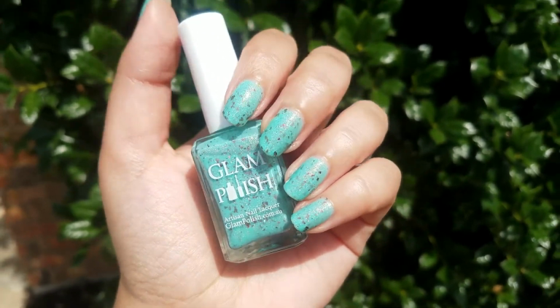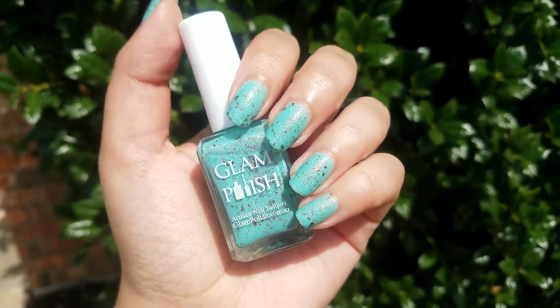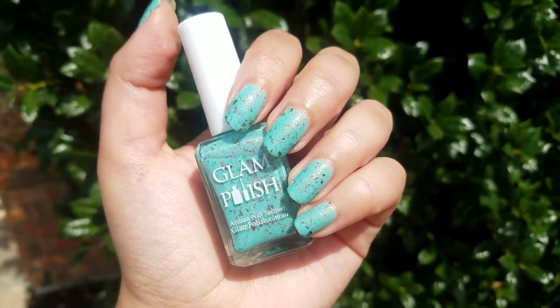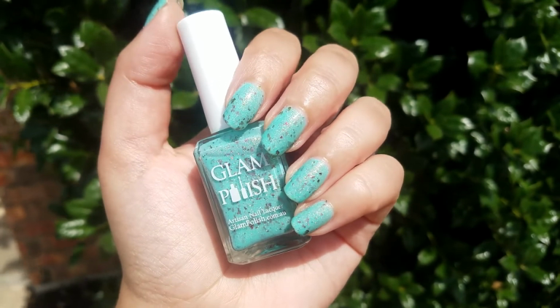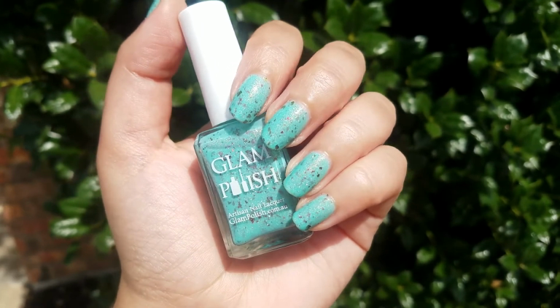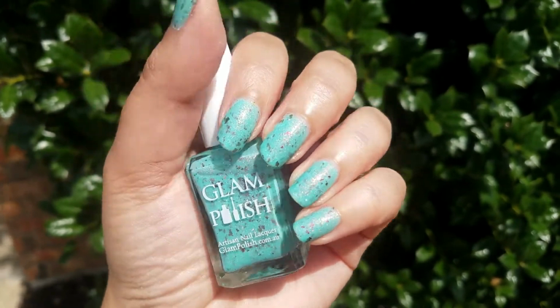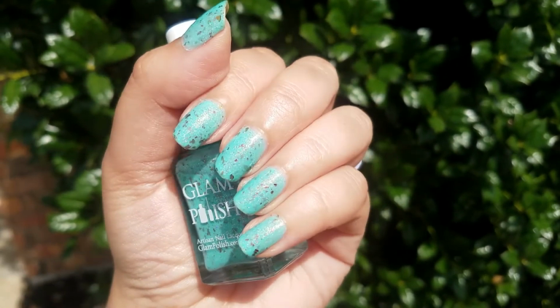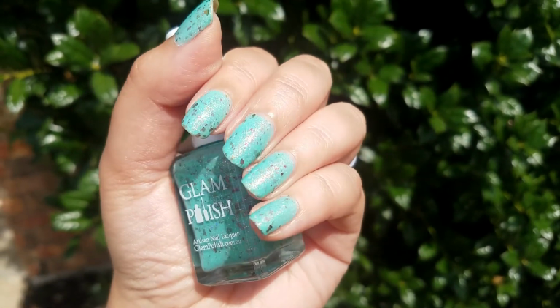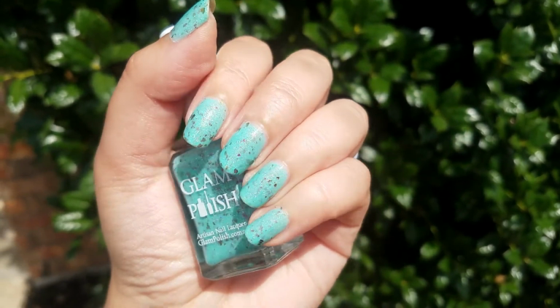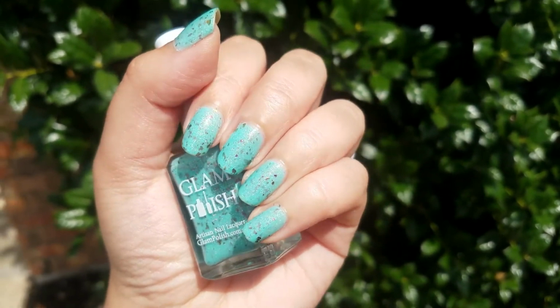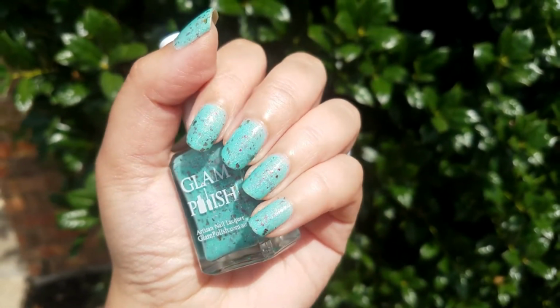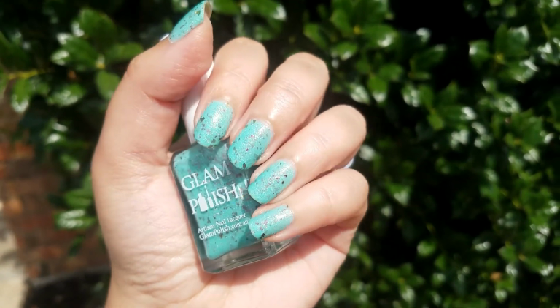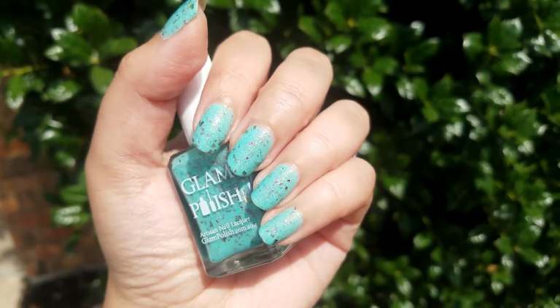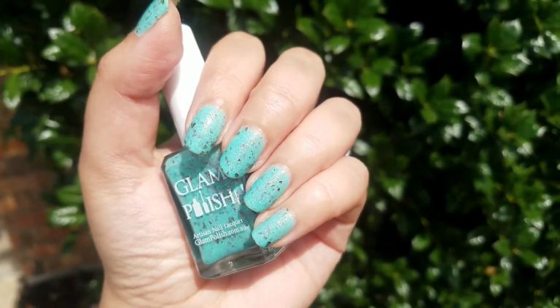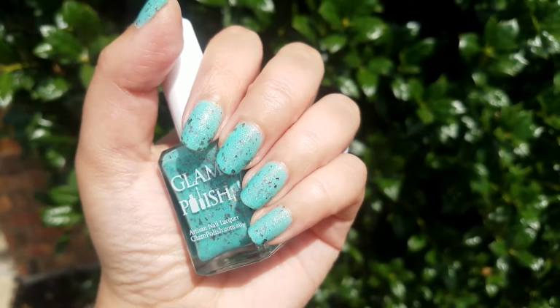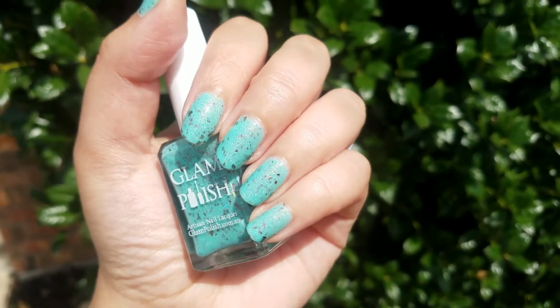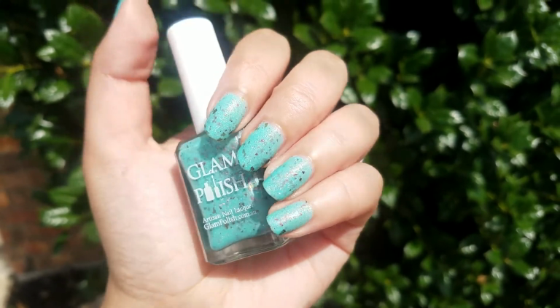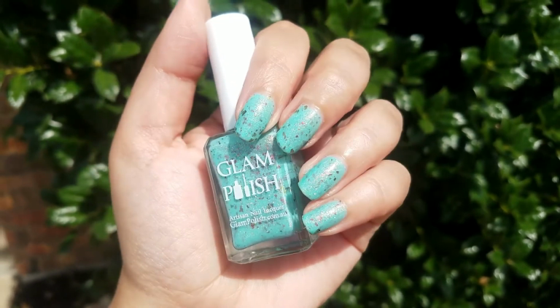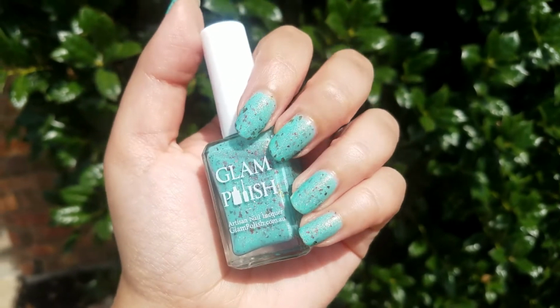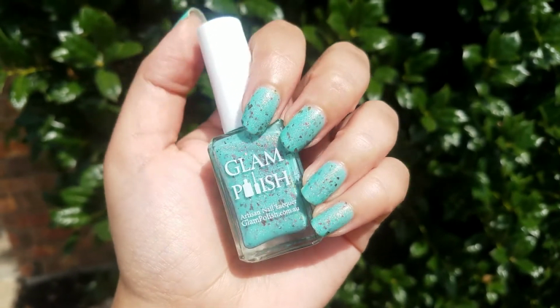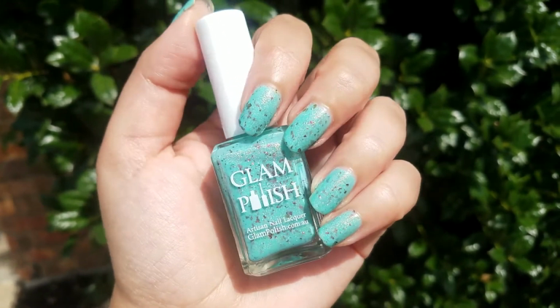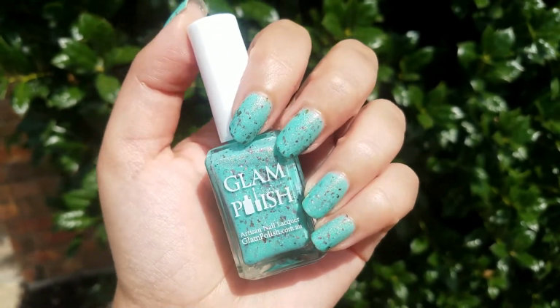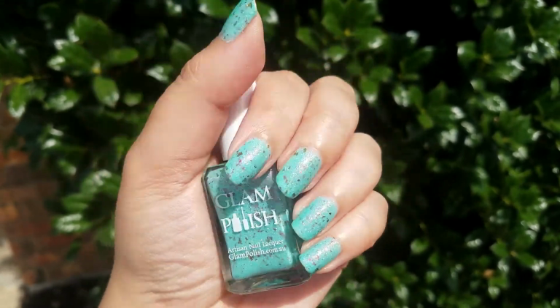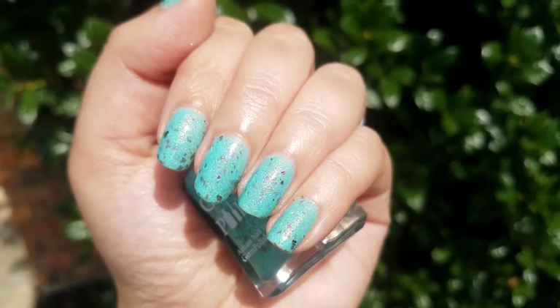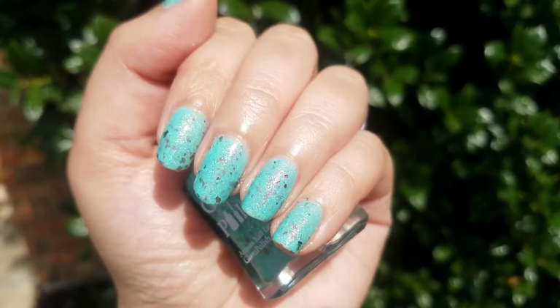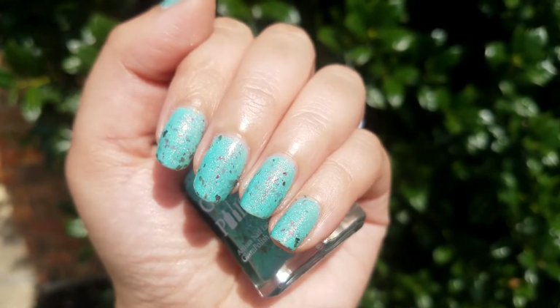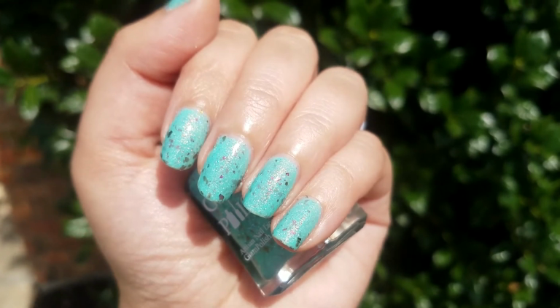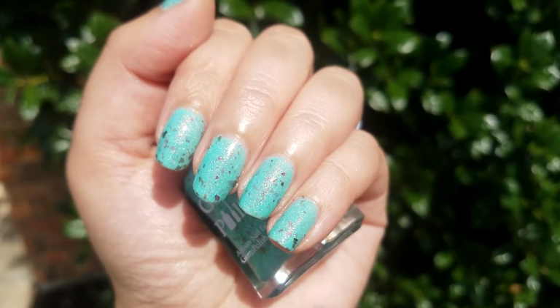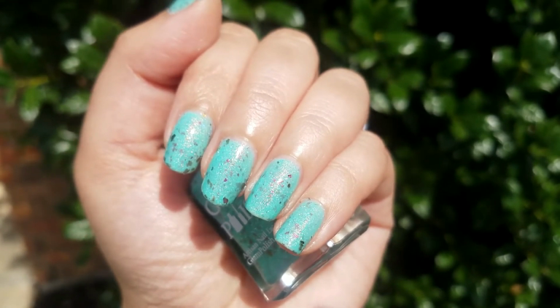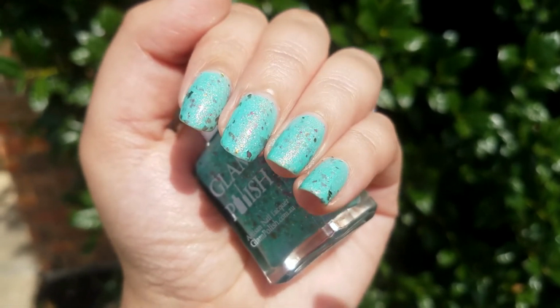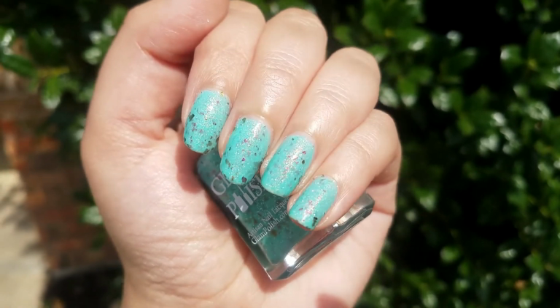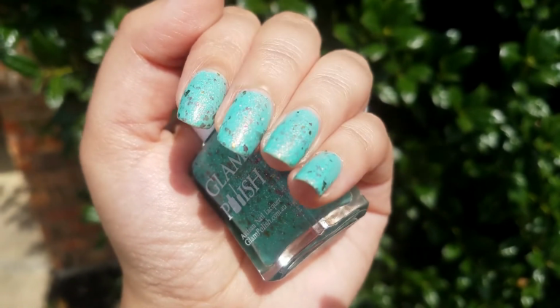I was going to film this video without the top coat, but then I decided to go ahead and add it, and I'm so glad I did because I wouldn't have been able to show you the full effect of this polish. You definitely need that top coat to have the Unicorn Pigment shimmer show up.